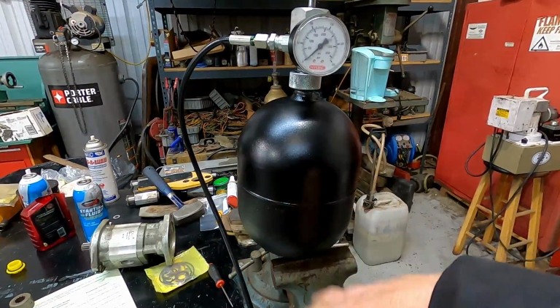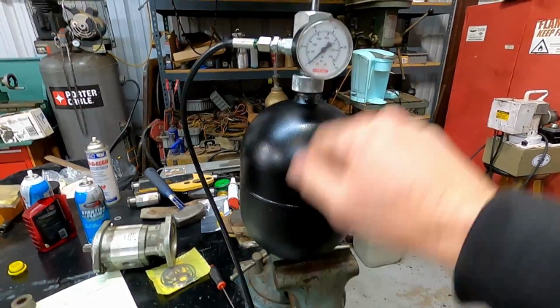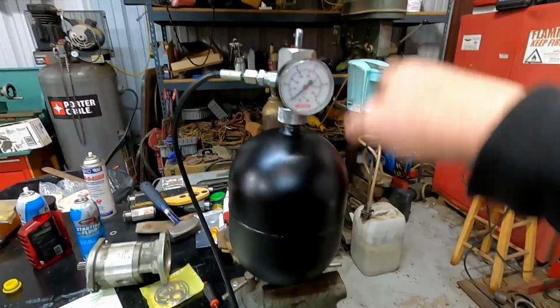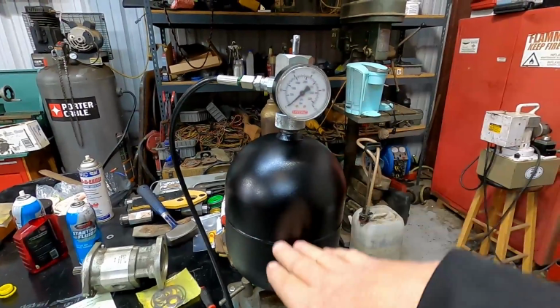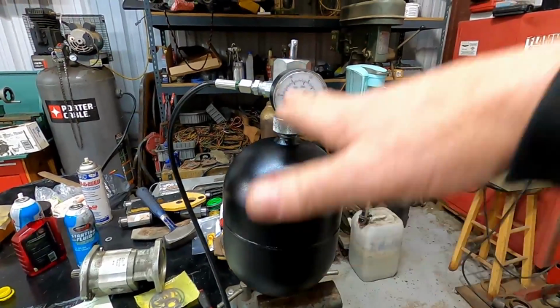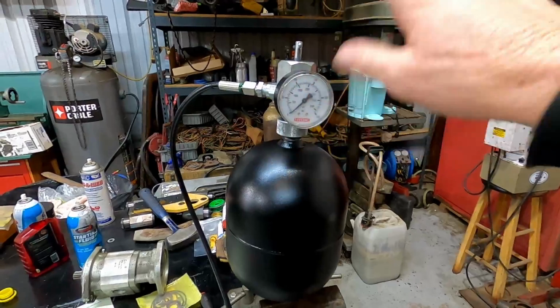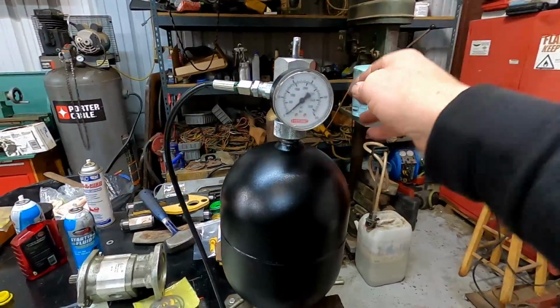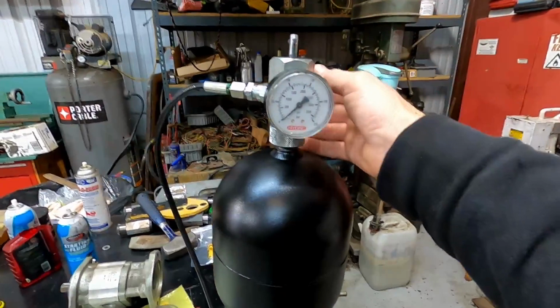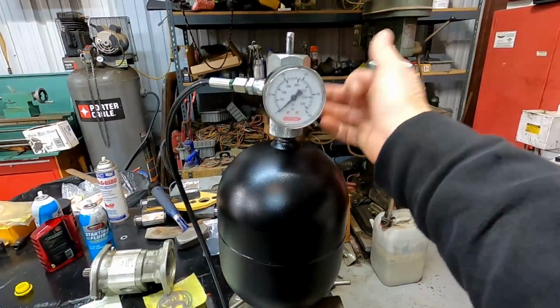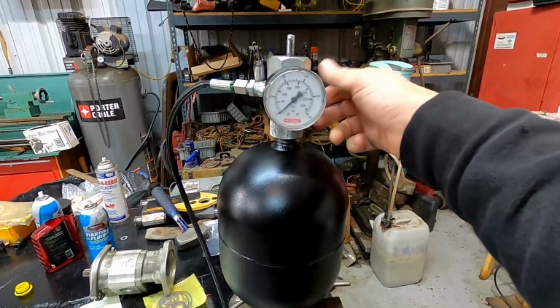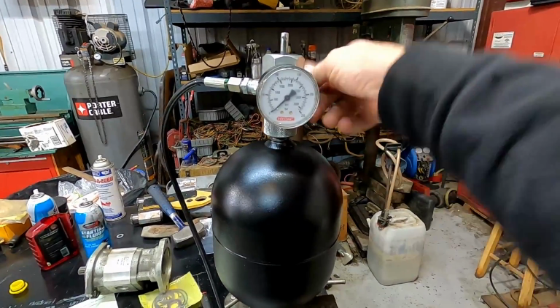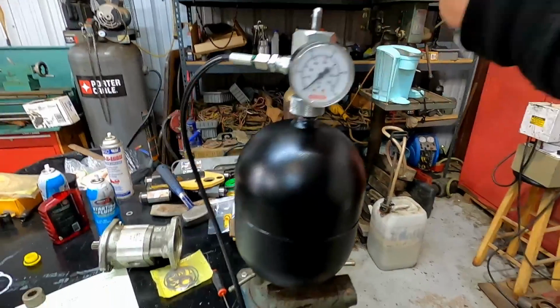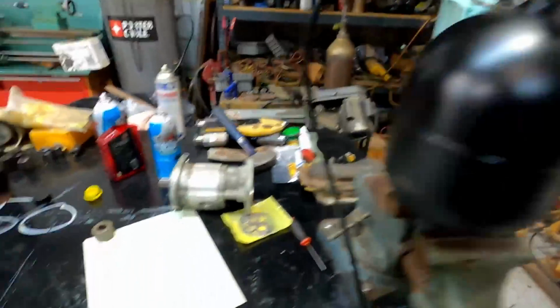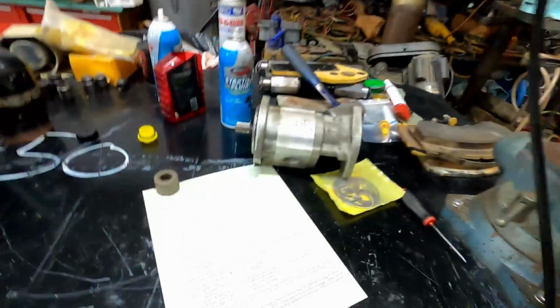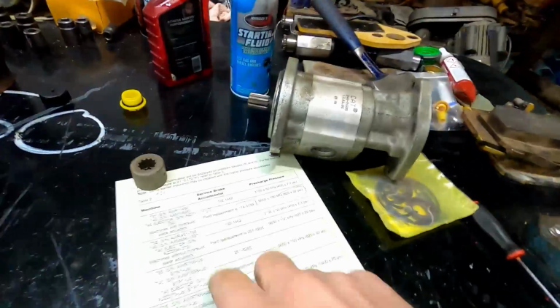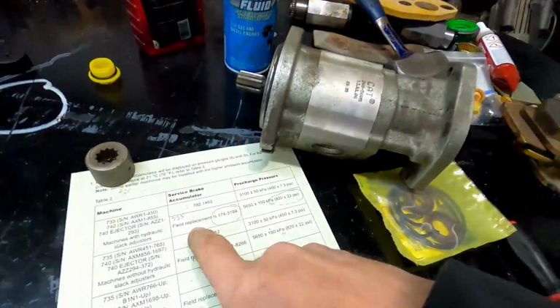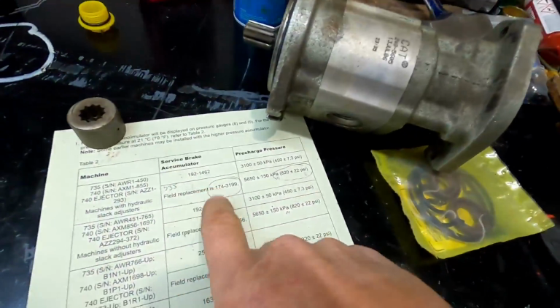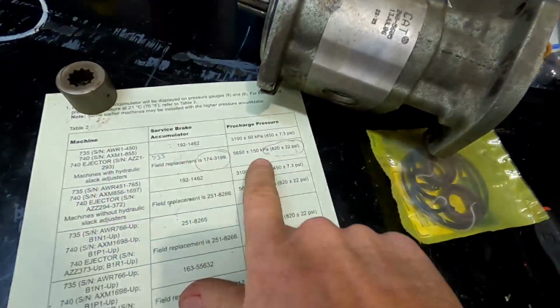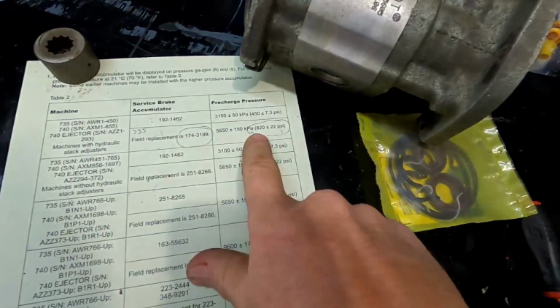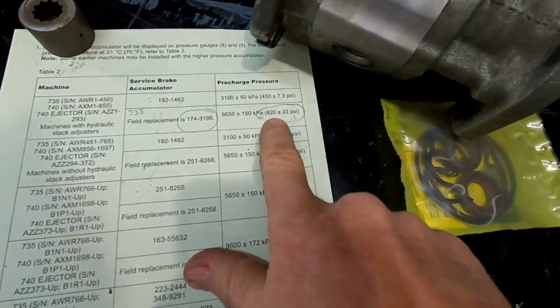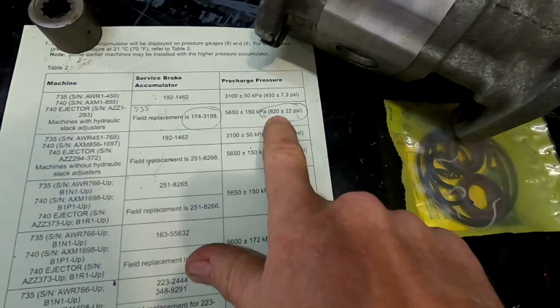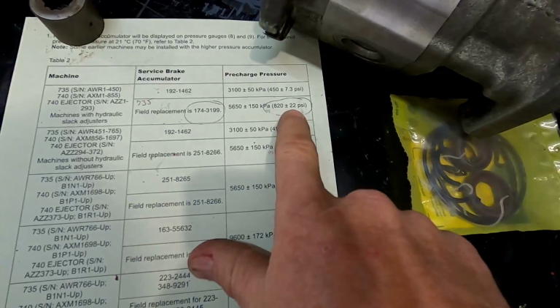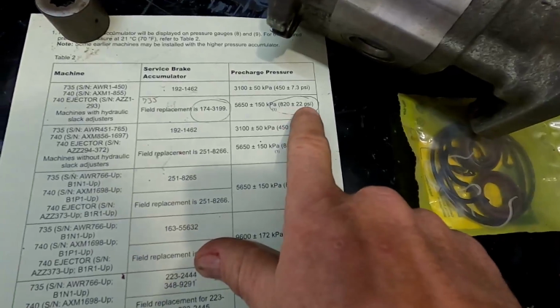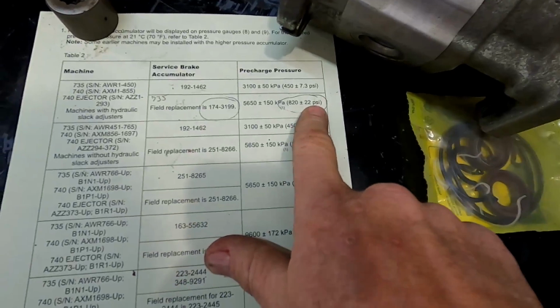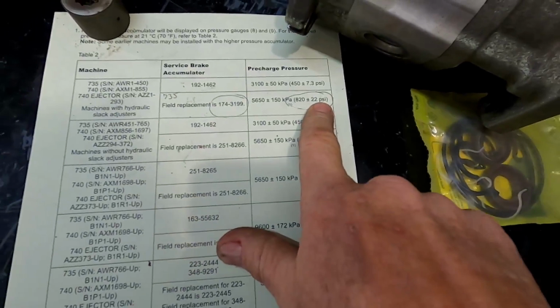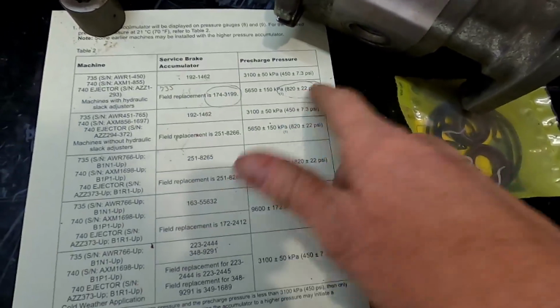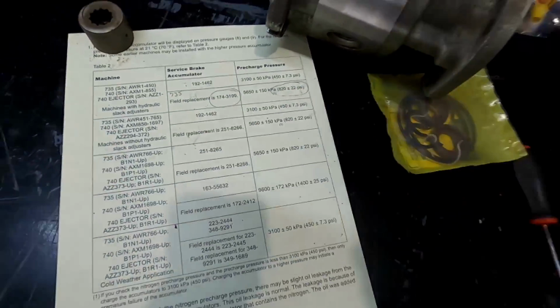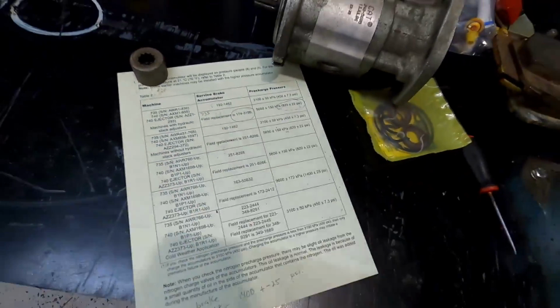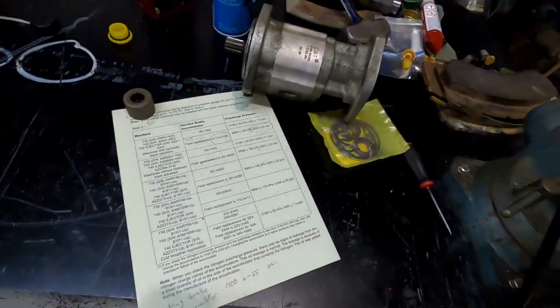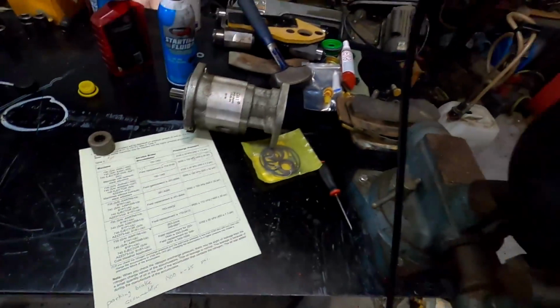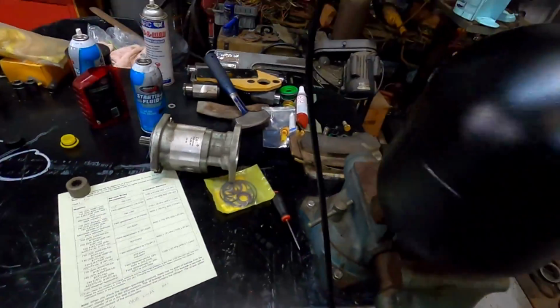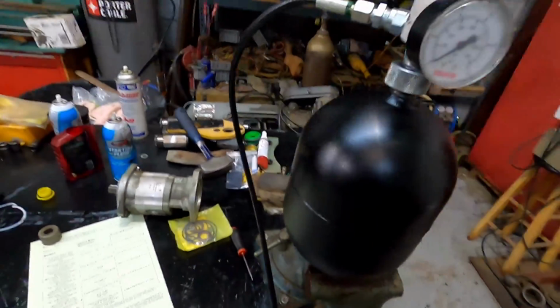Close the bleed valve. The spec is 820 PSI plus or minus 22, so we're going to shoot for about 830 to 840 PSI.